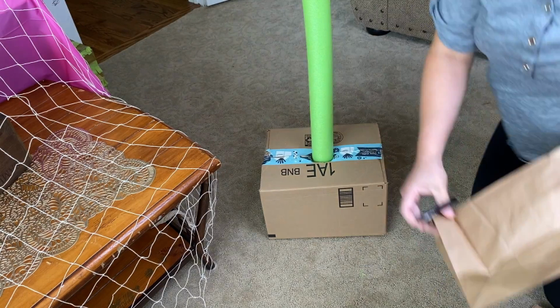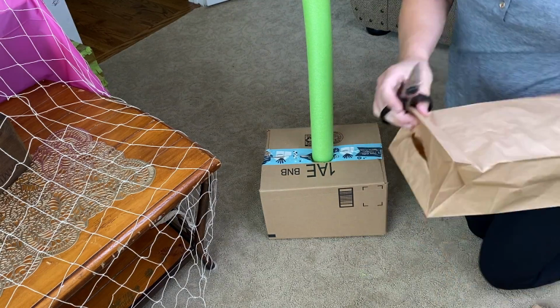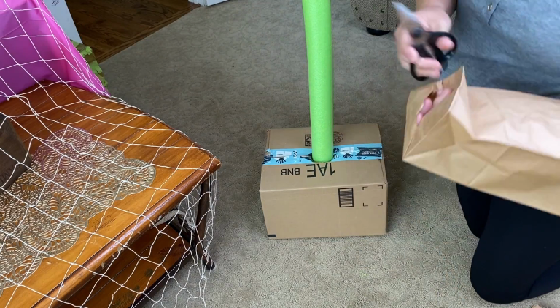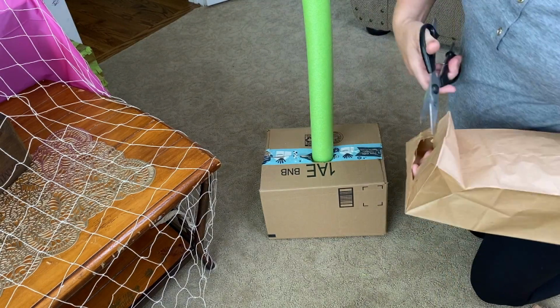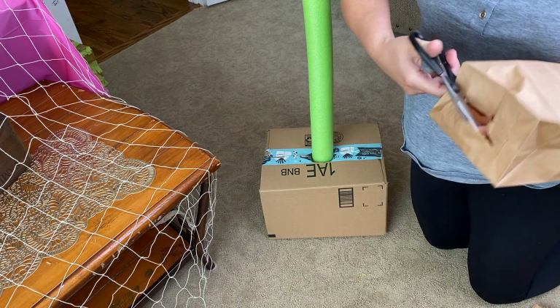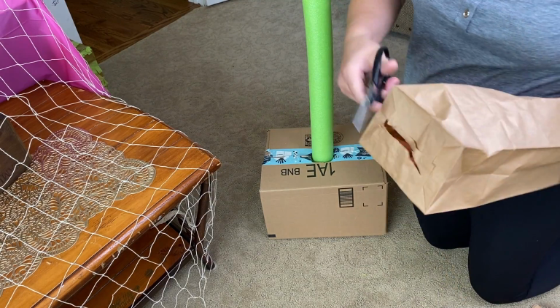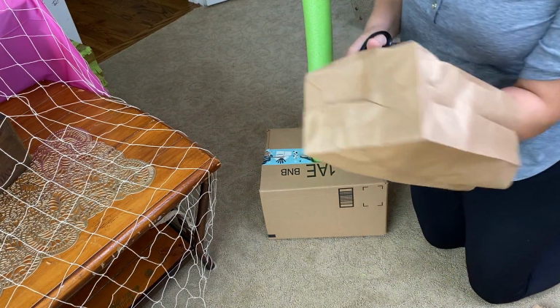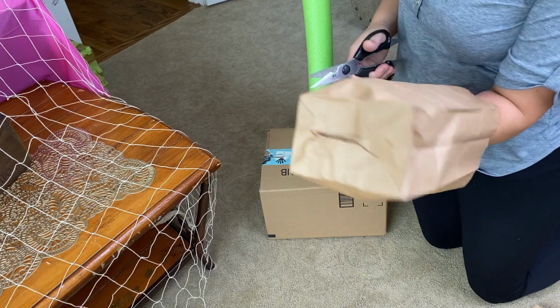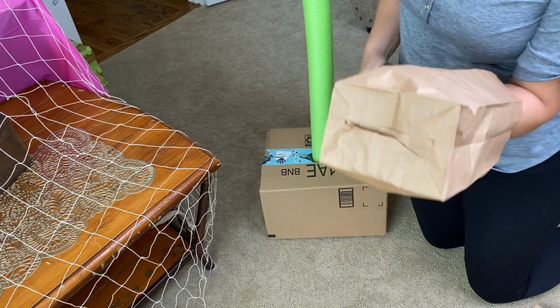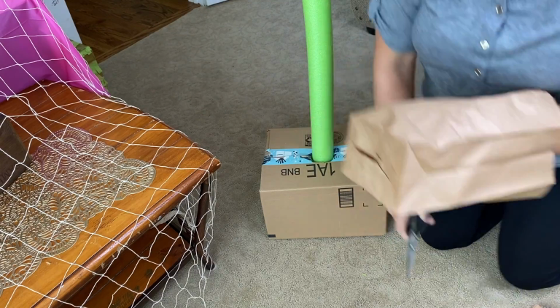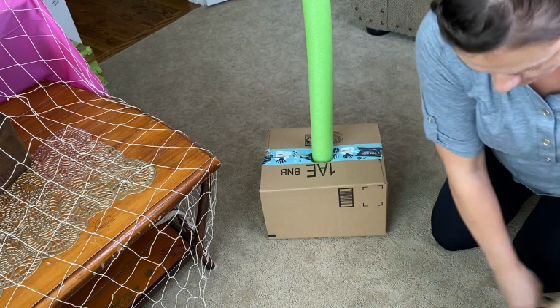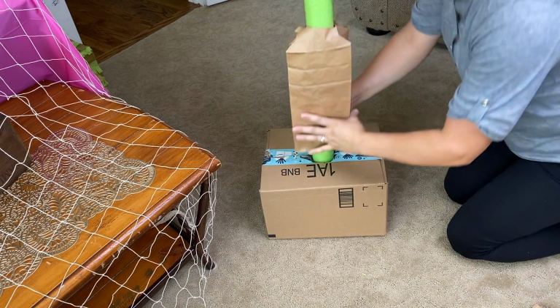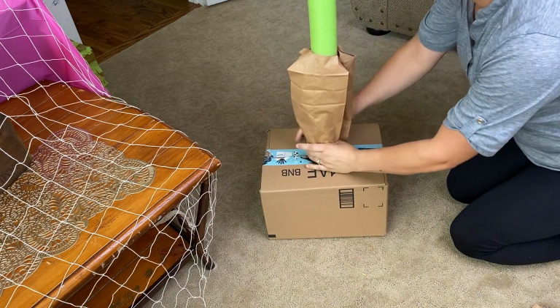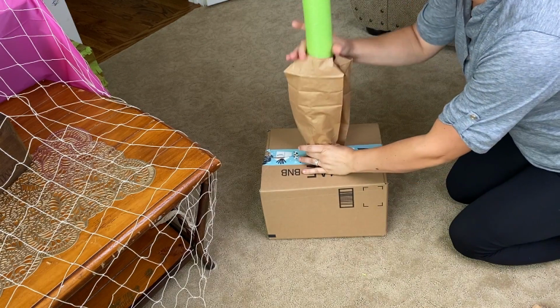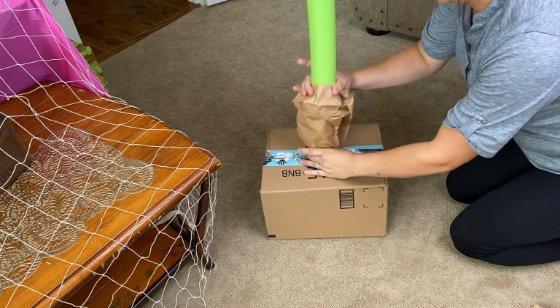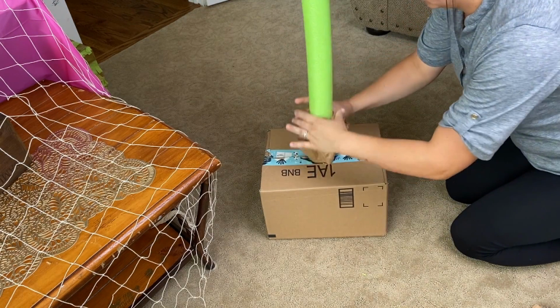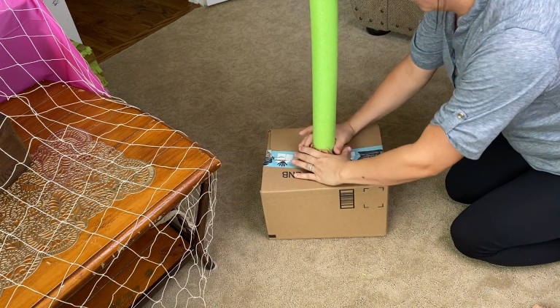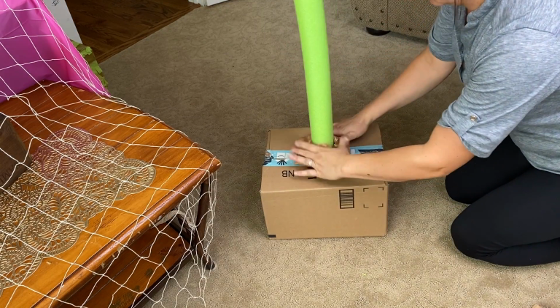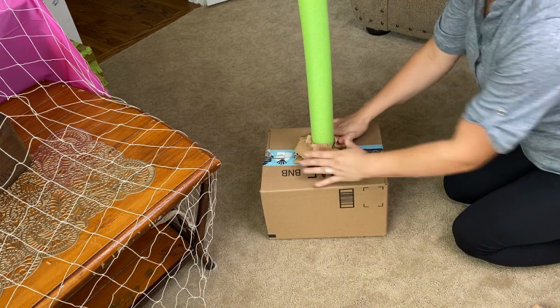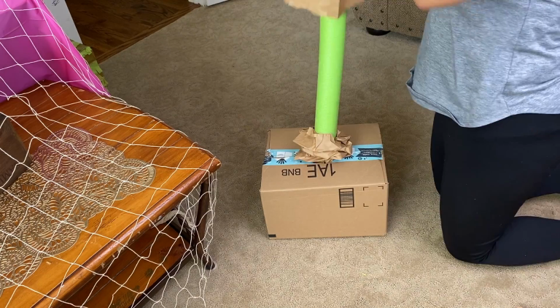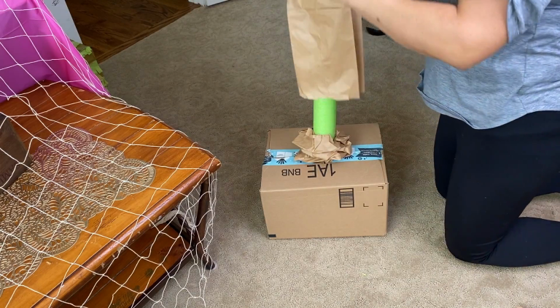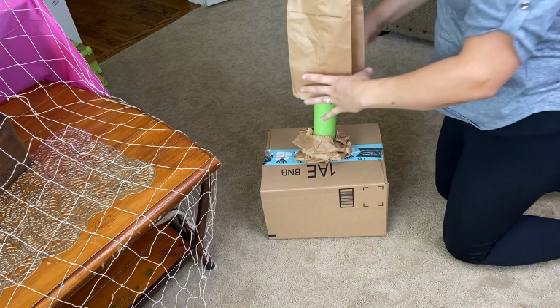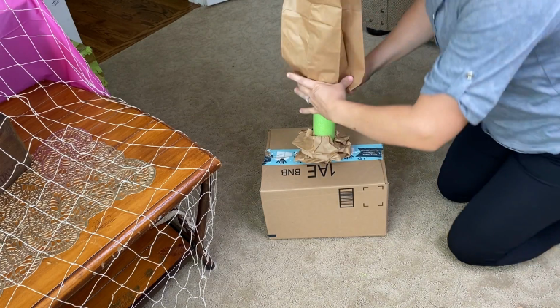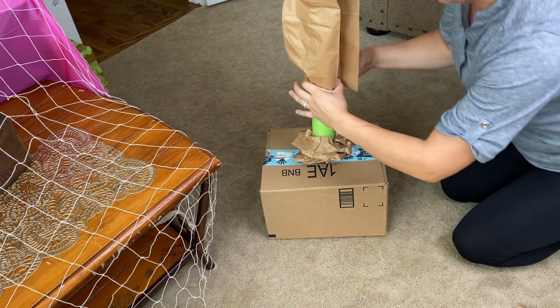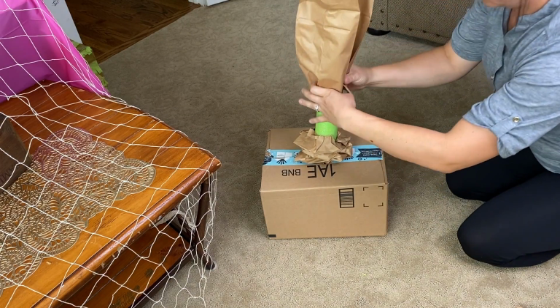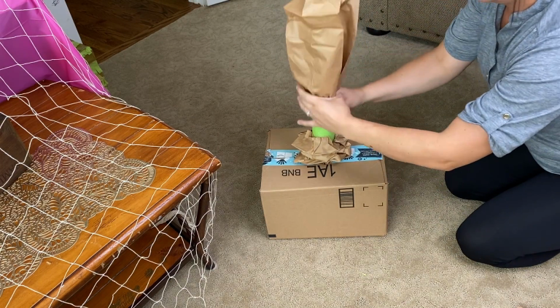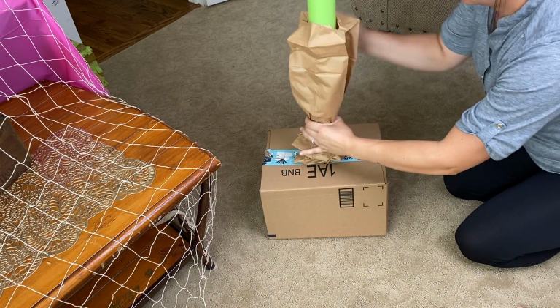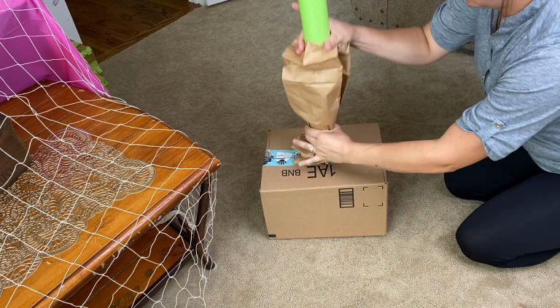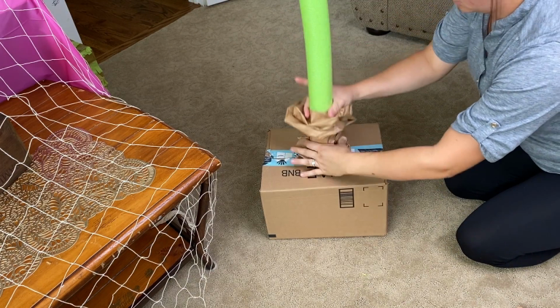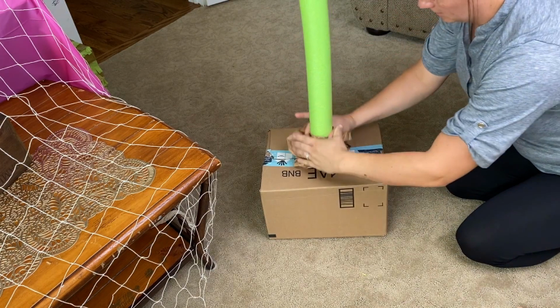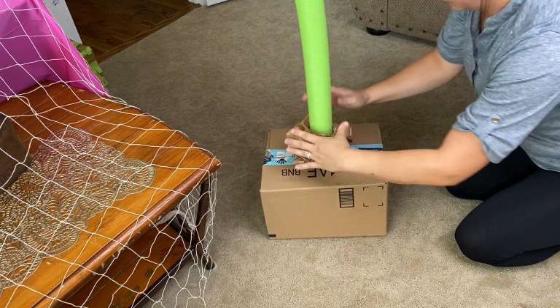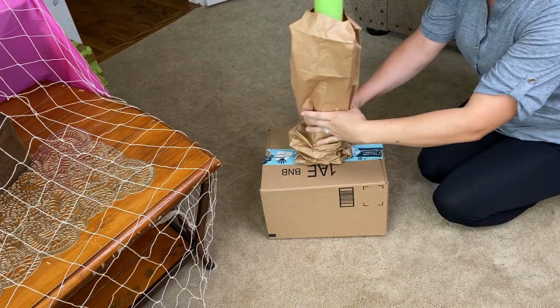Open paper bags and make a slit at the bottom, then slide the bags onto the noodle. How tight you squish them will determine if you use 16 or 24 bags.